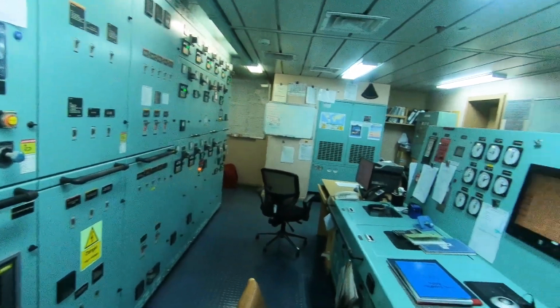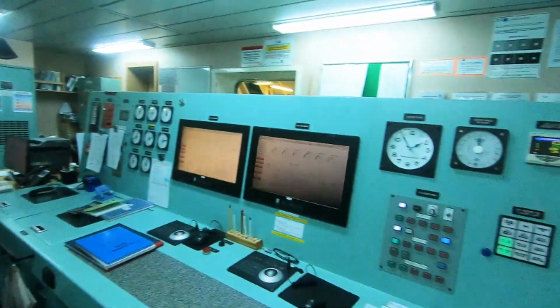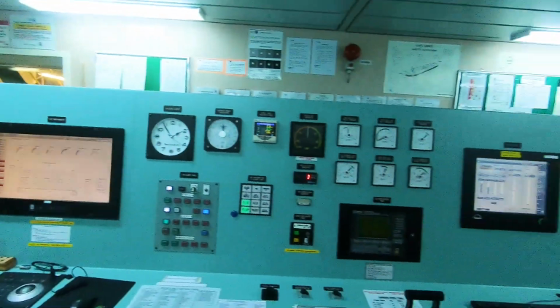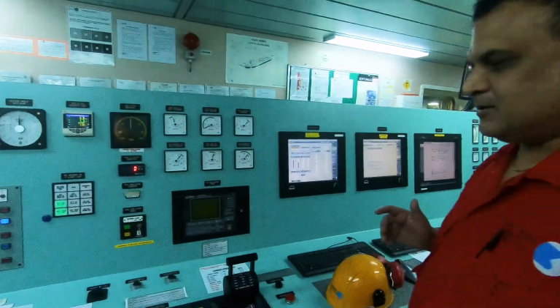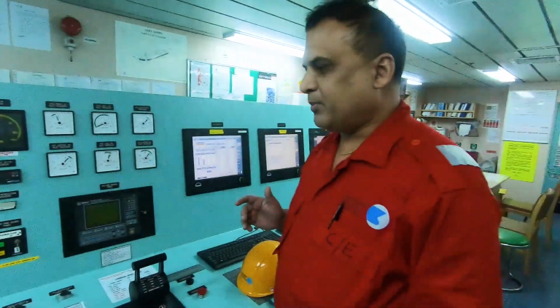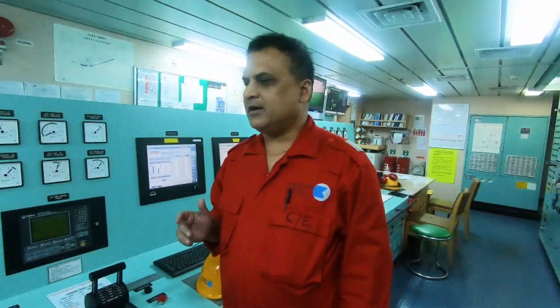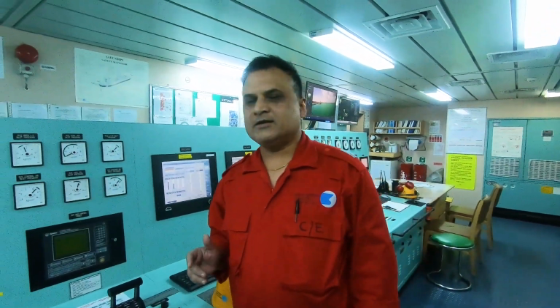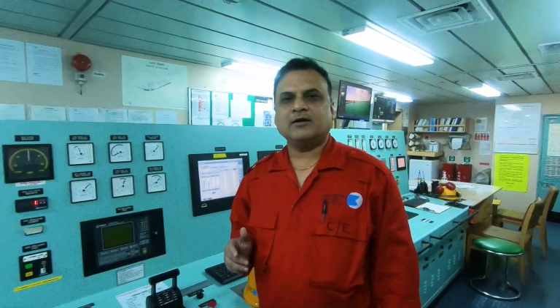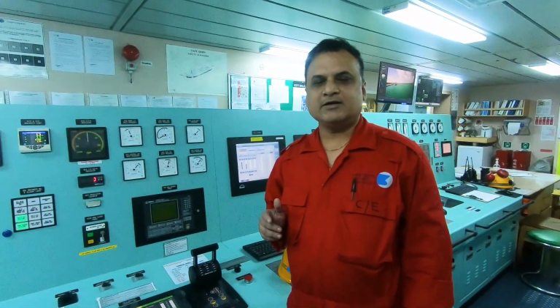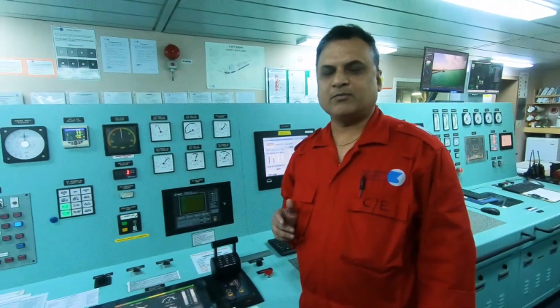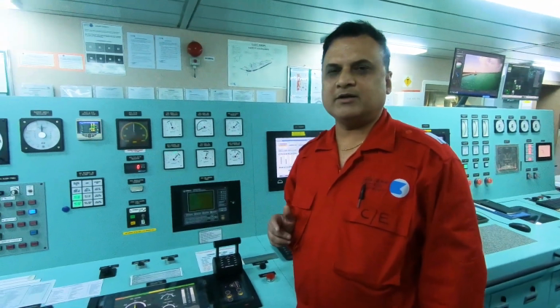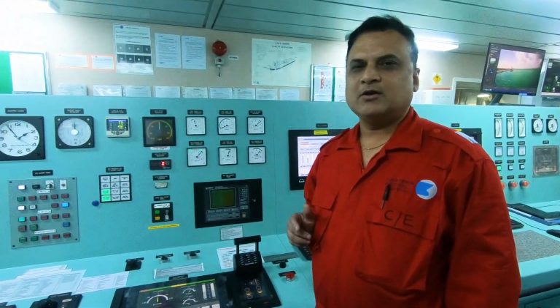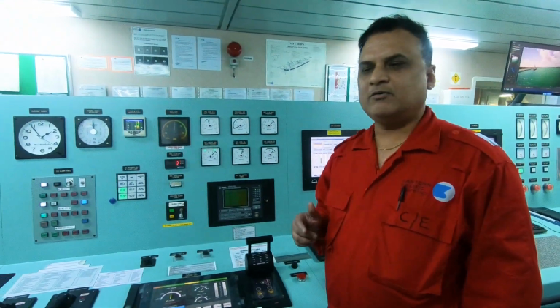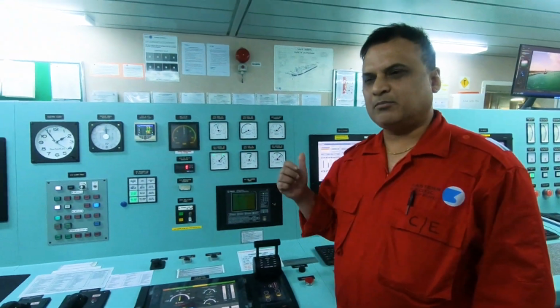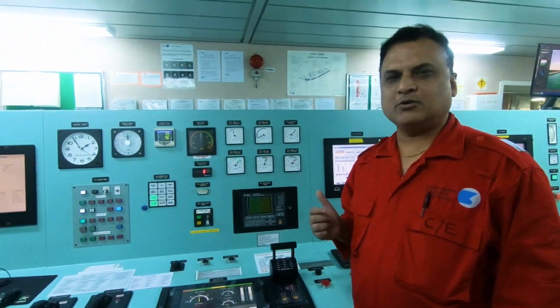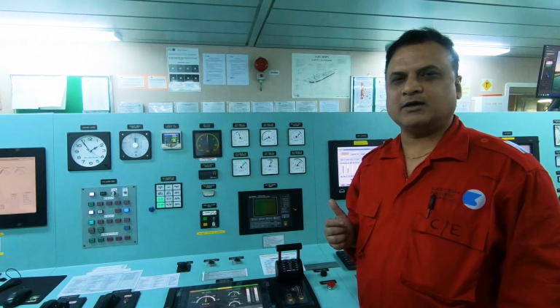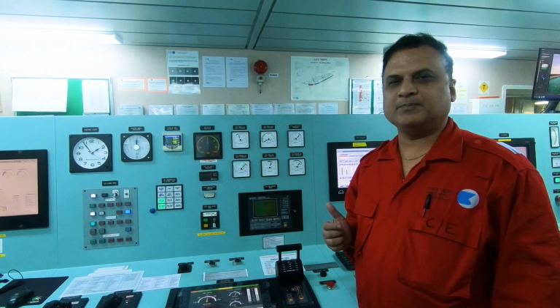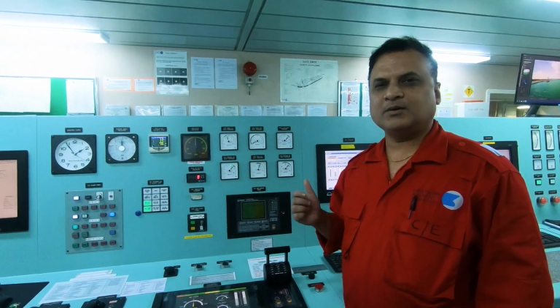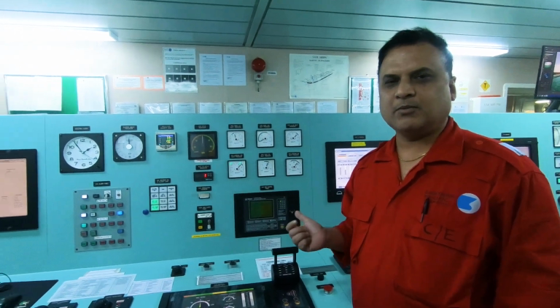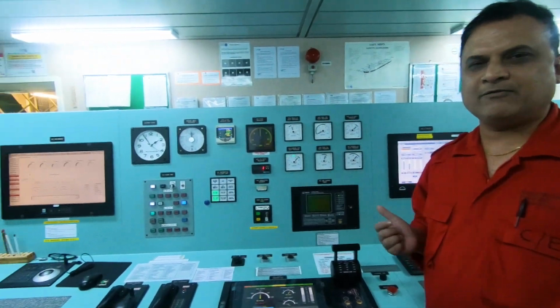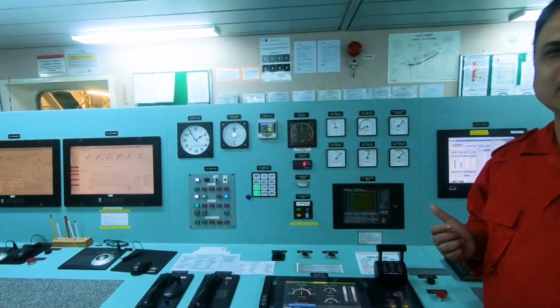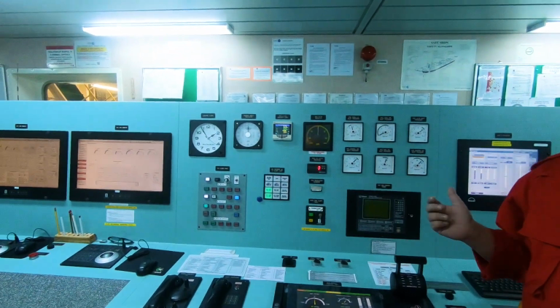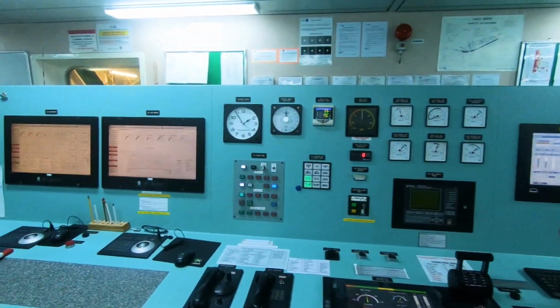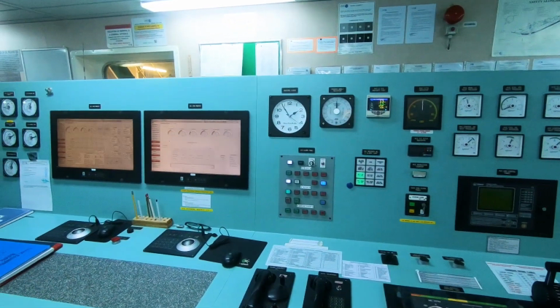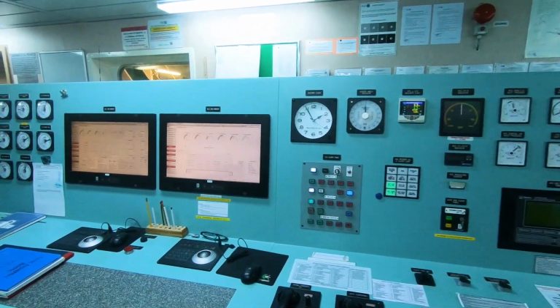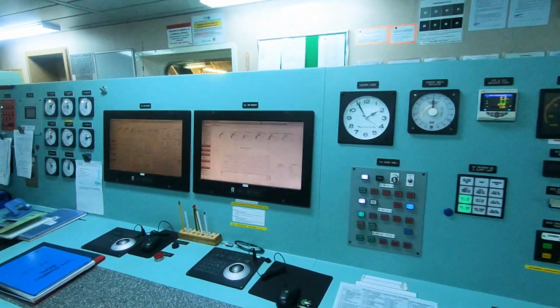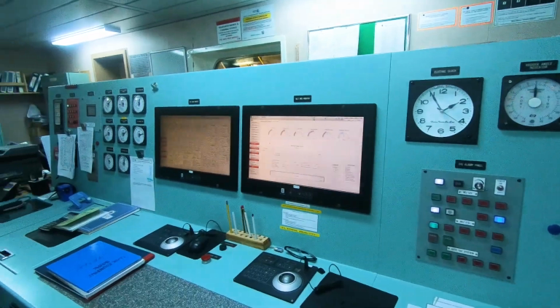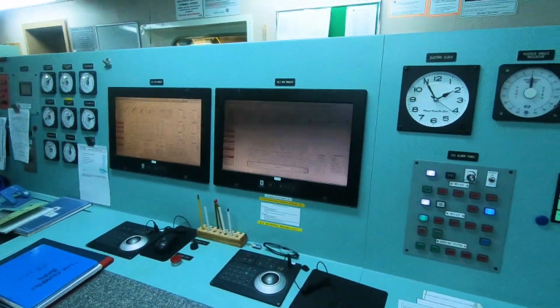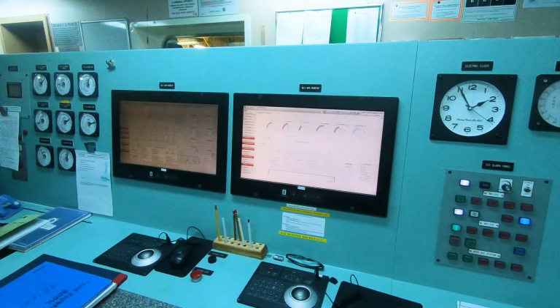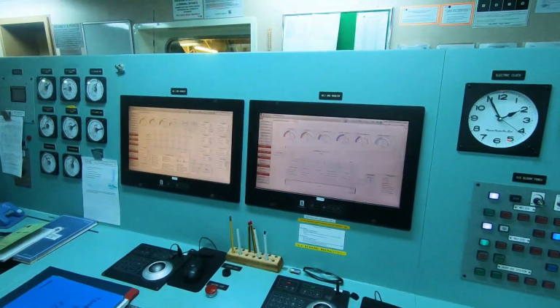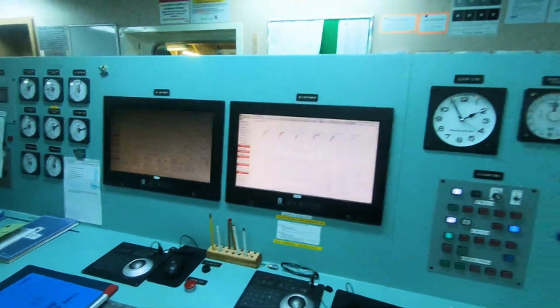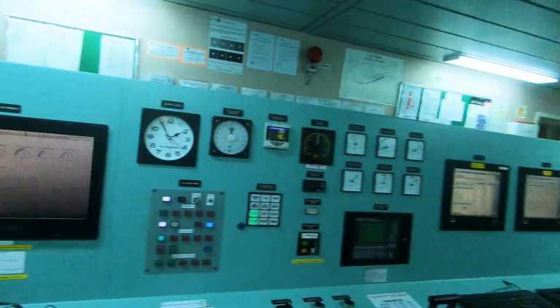Once the propeller clearance is received from the bridge, we will then proceed to the bottom platform where we will engage the main engine turning gear and do the necessary turning.